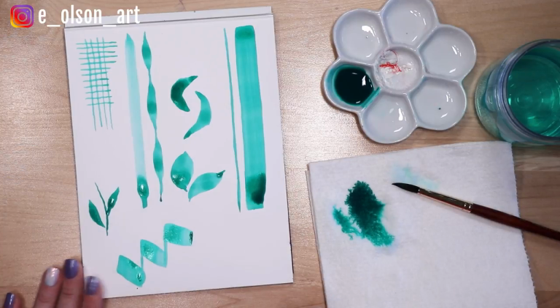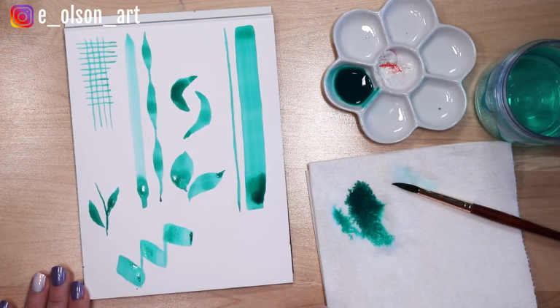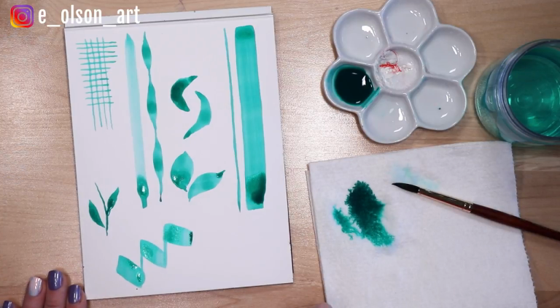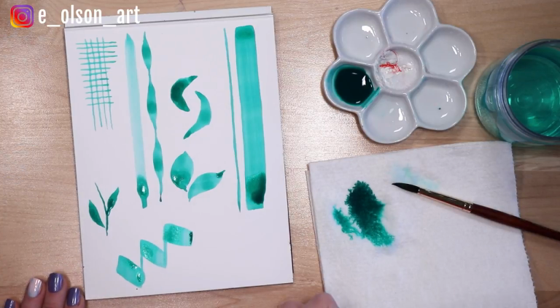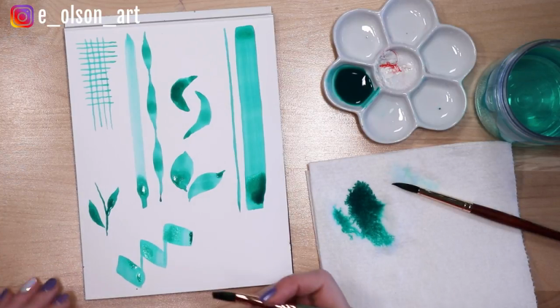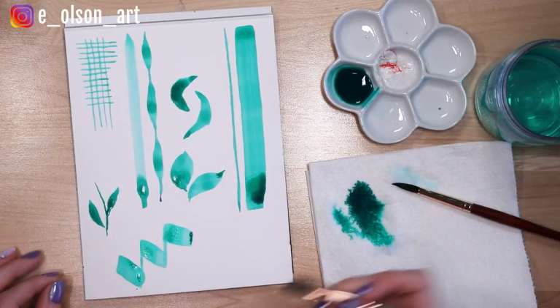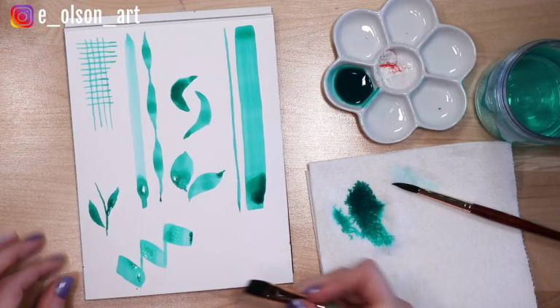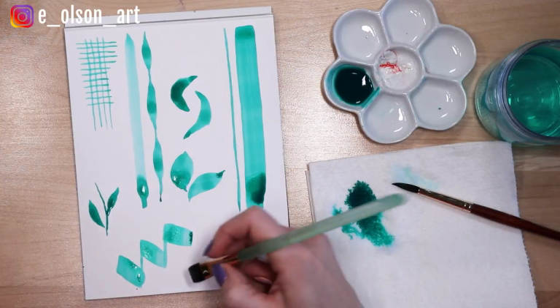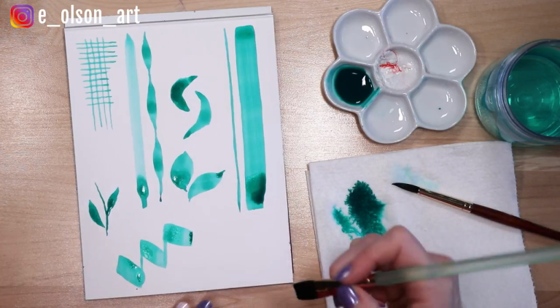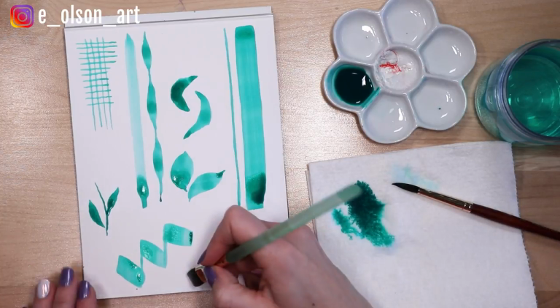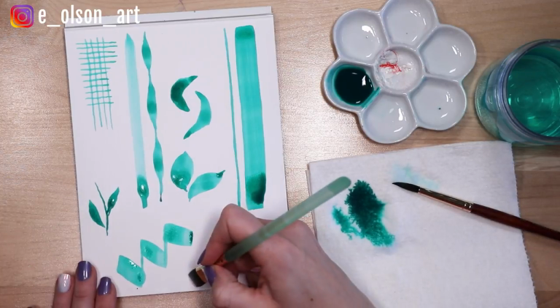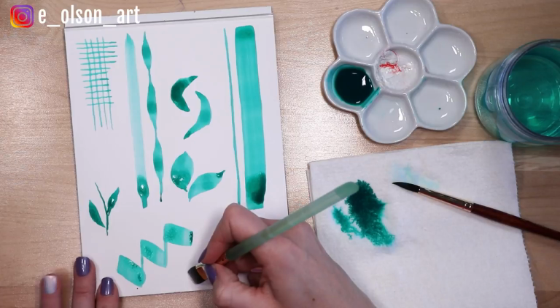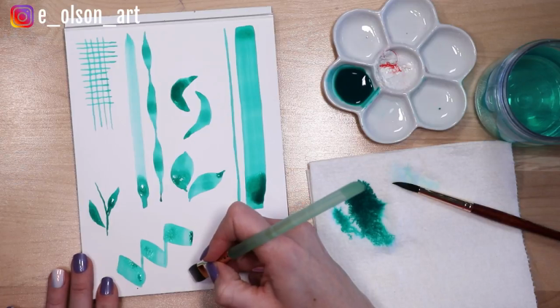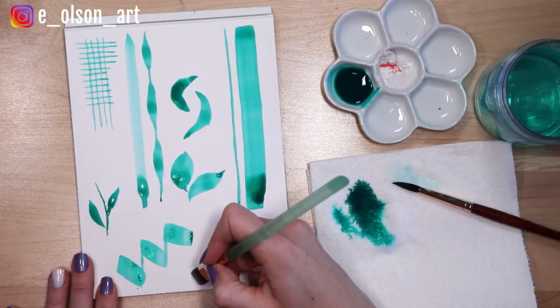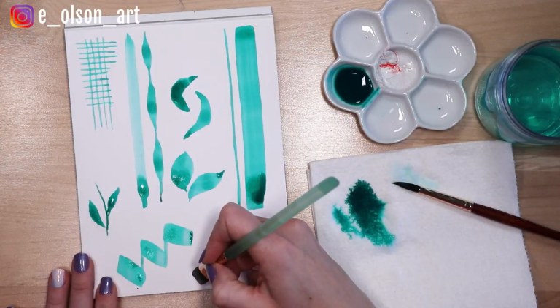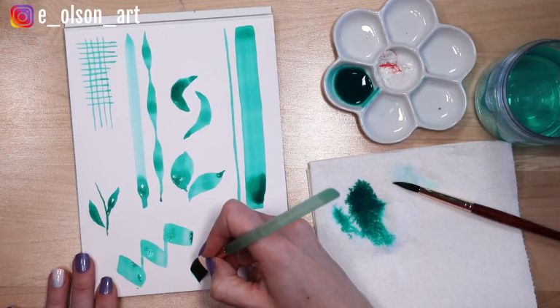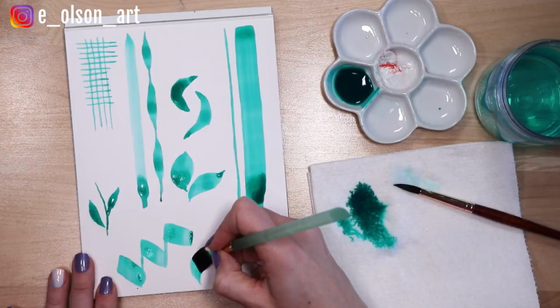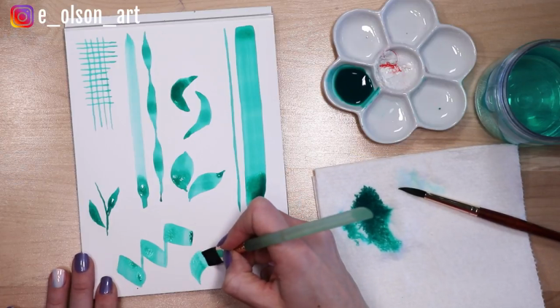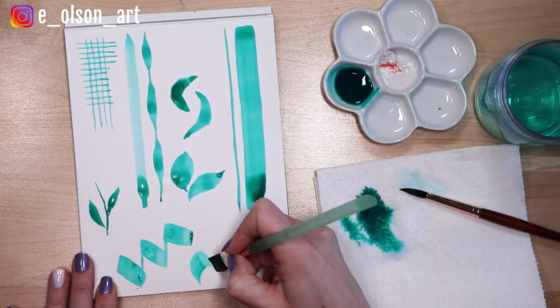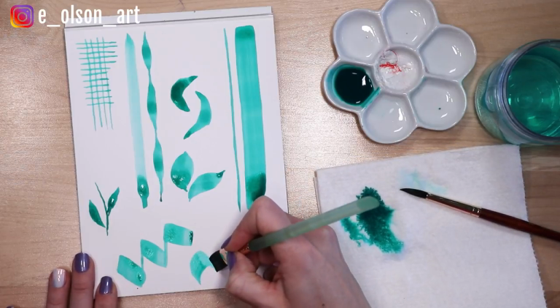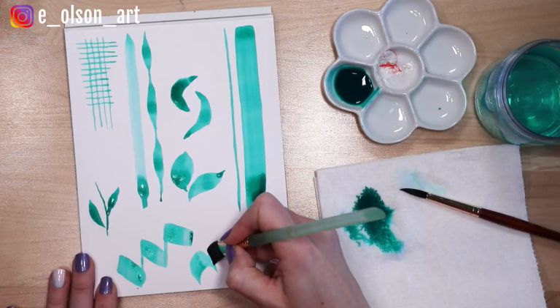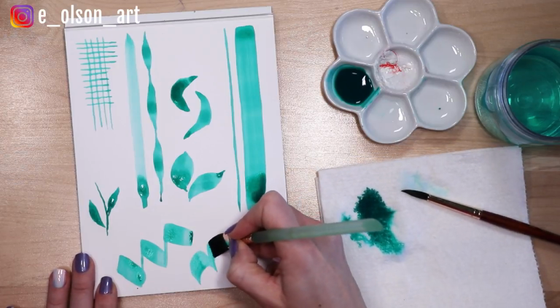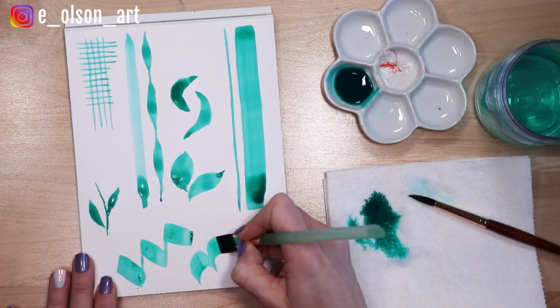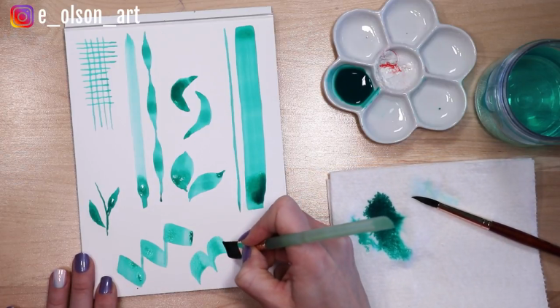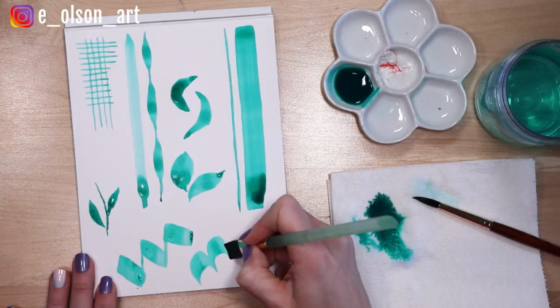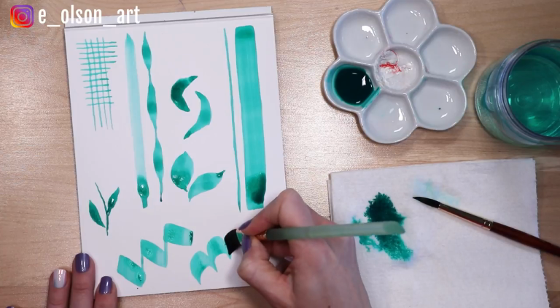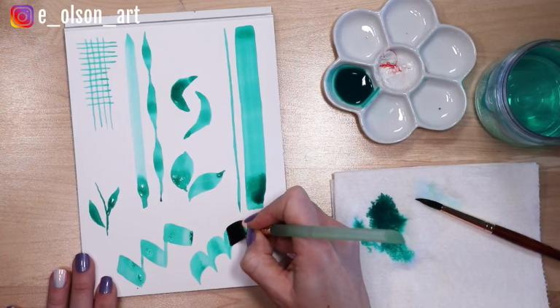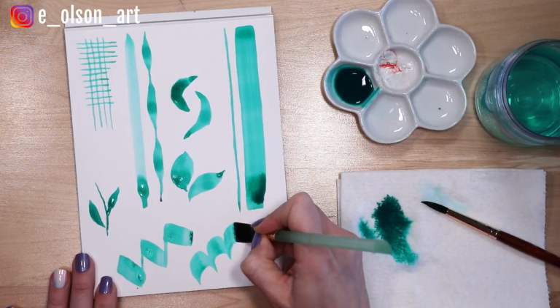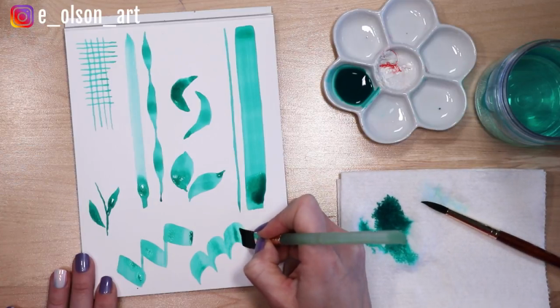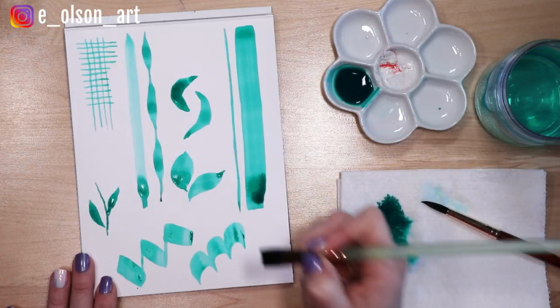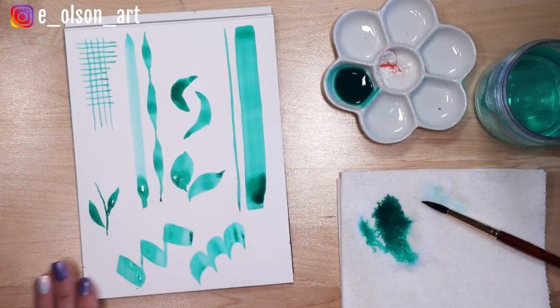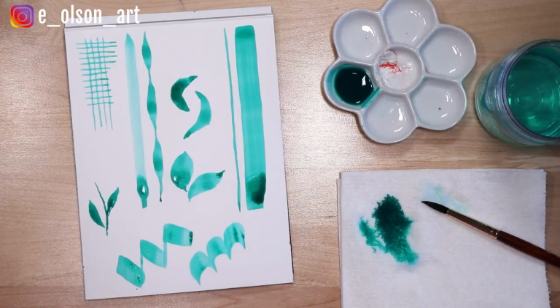Kind of fun, right? You can also make rounded shapes with your flat brush — like that. Works great for things like fish scales.